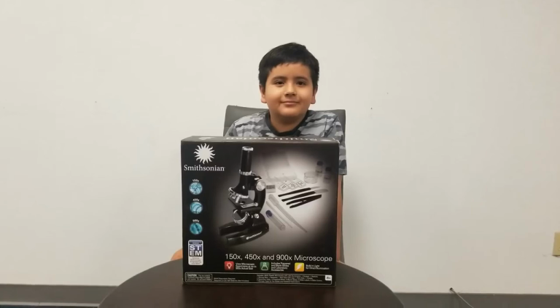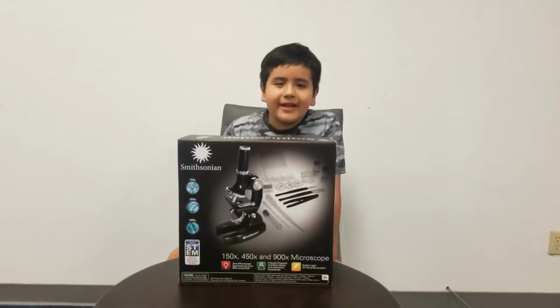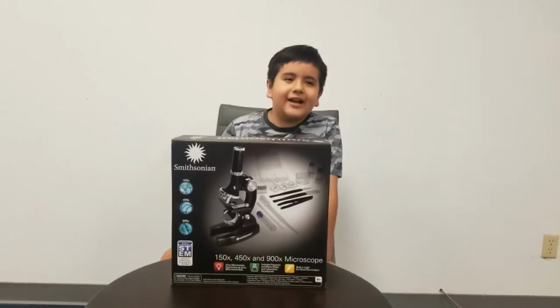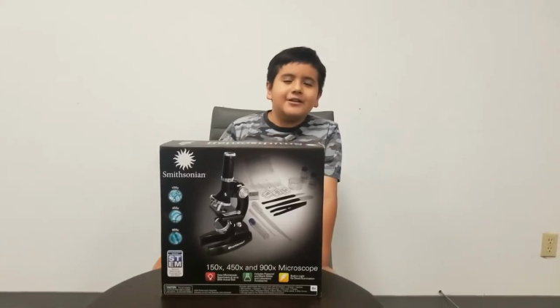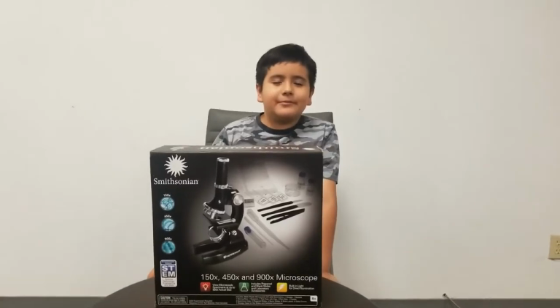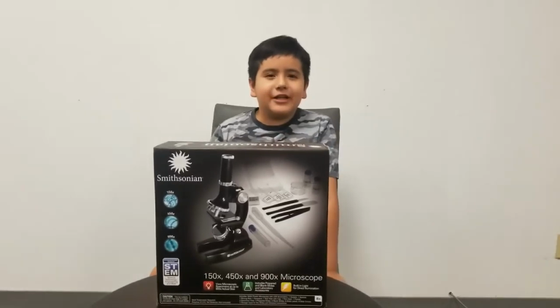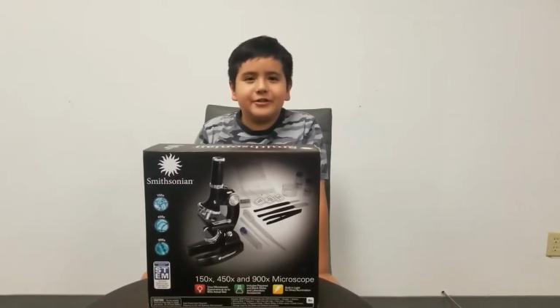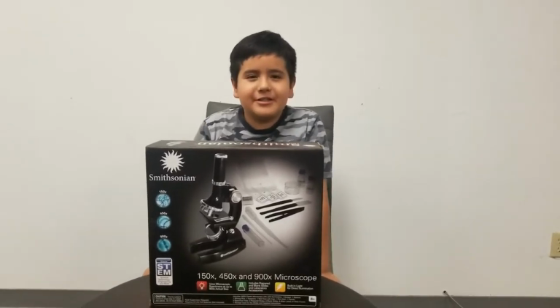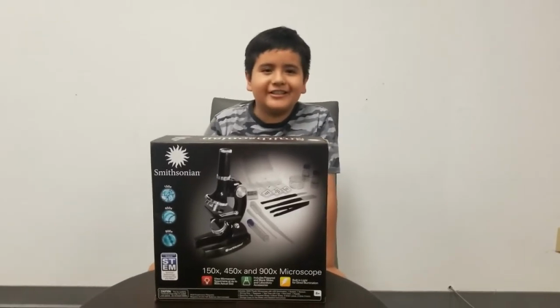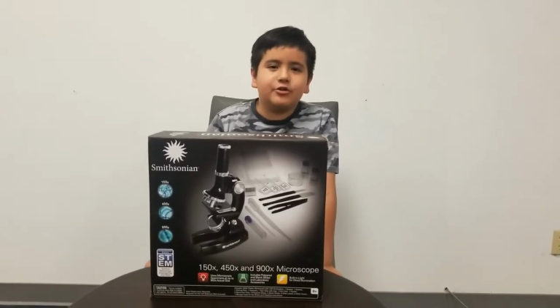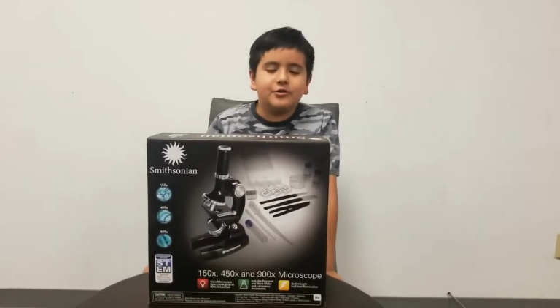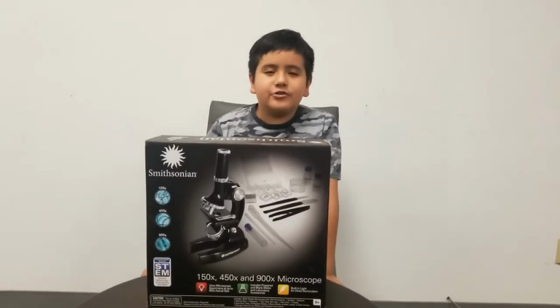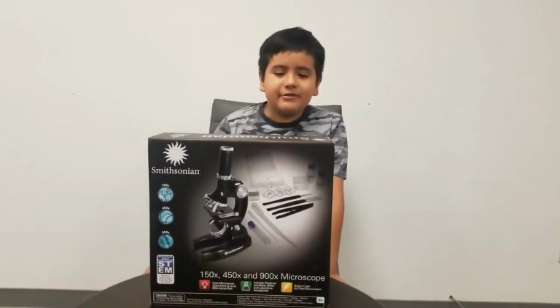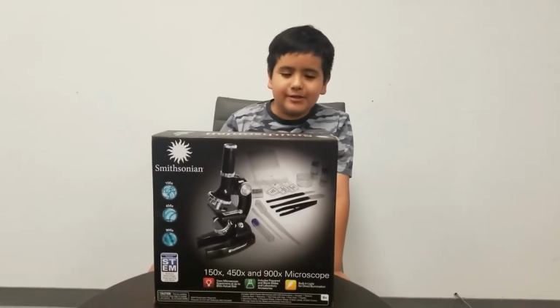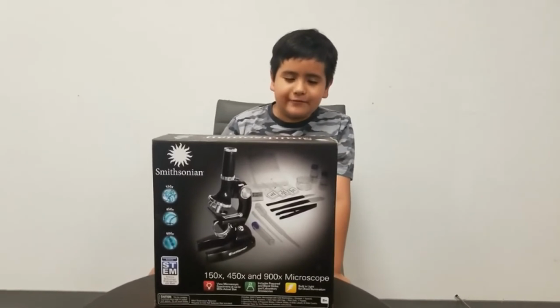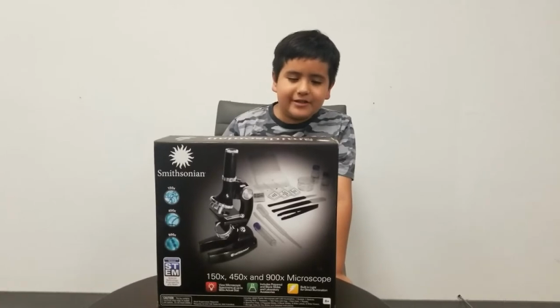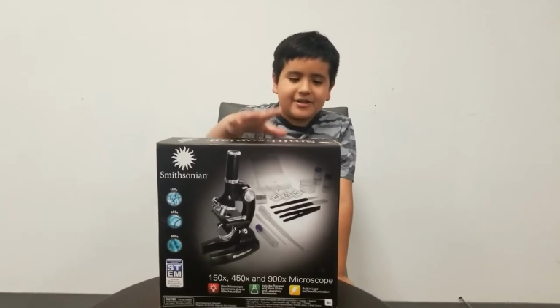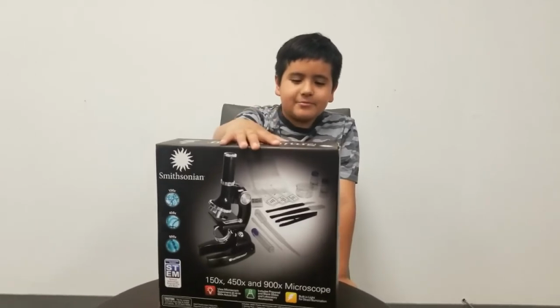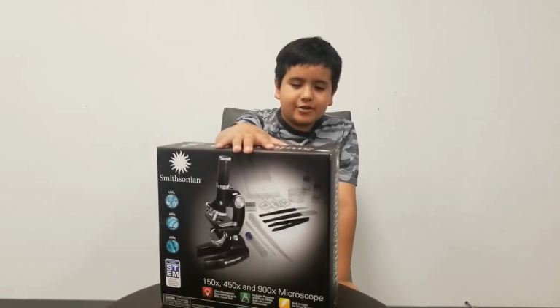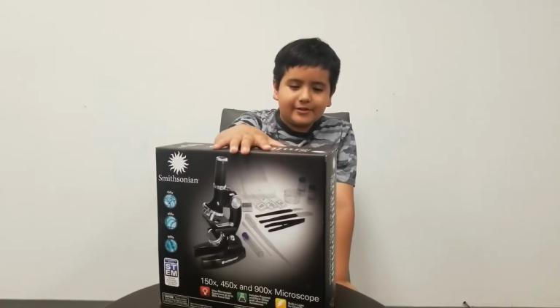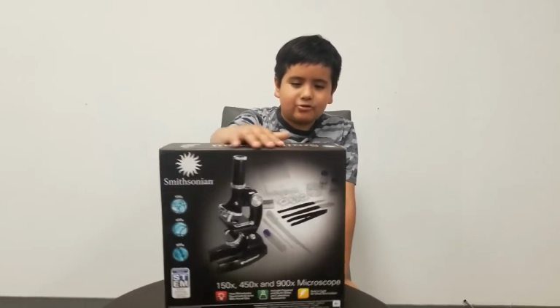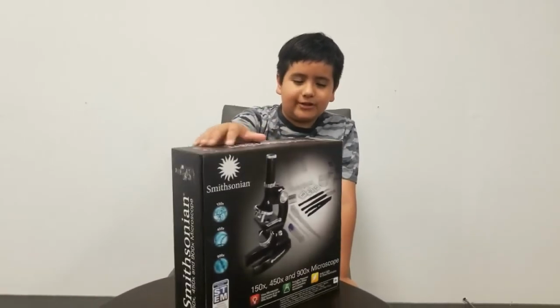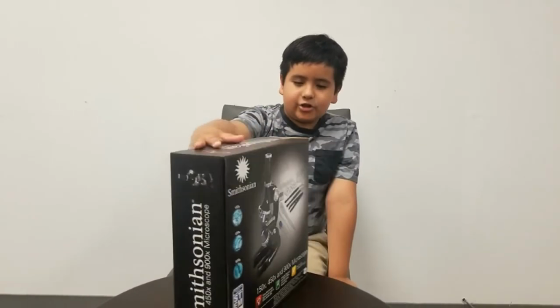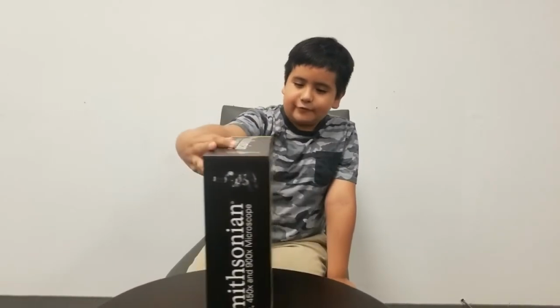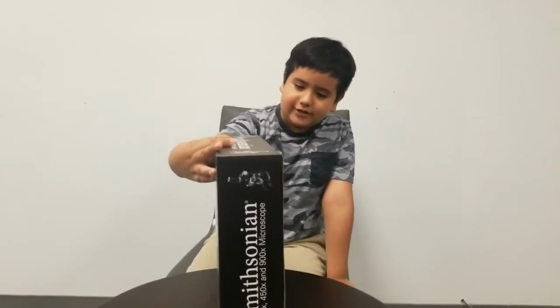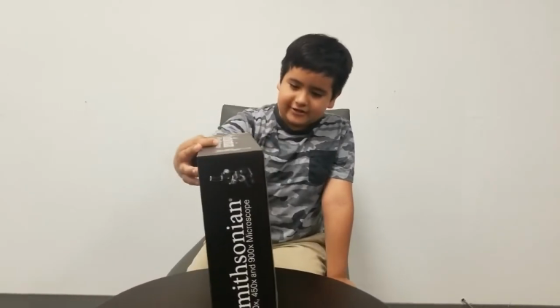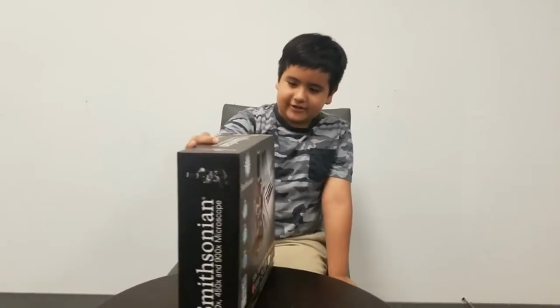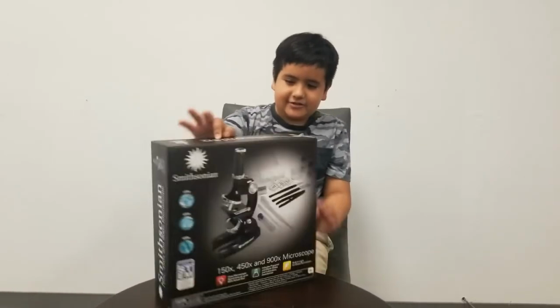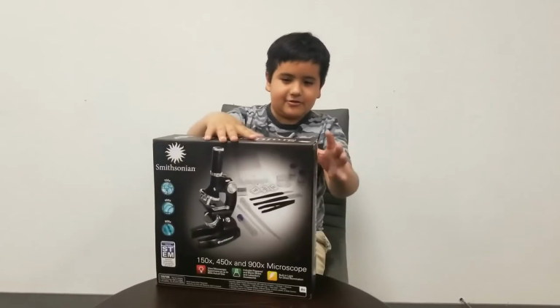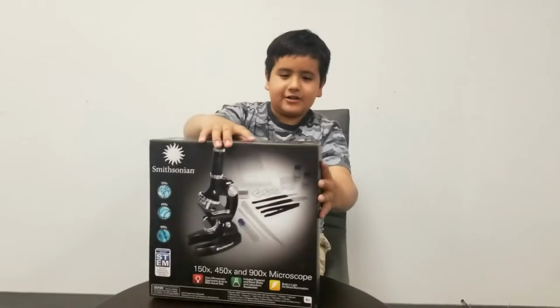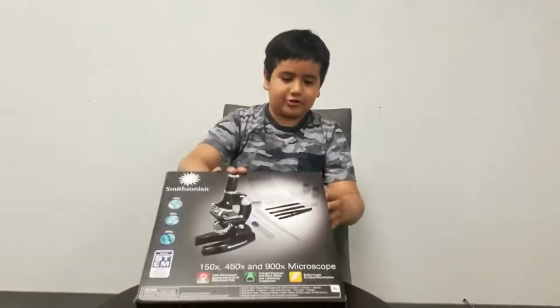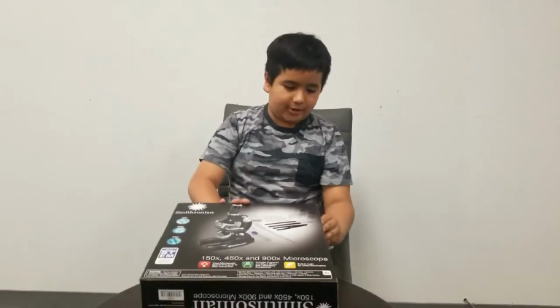Hey guys, welcome to another video of Miss A Lady's Point of View. Today we will be reviewing this Smithsonian microscope I got at Target for $19.99. Let's just start unboxing.